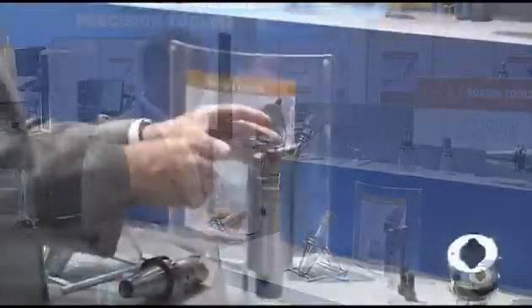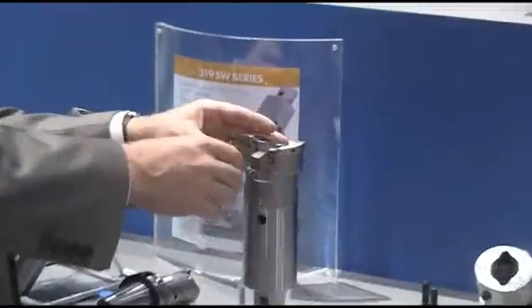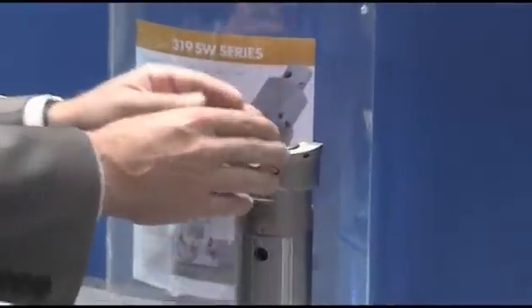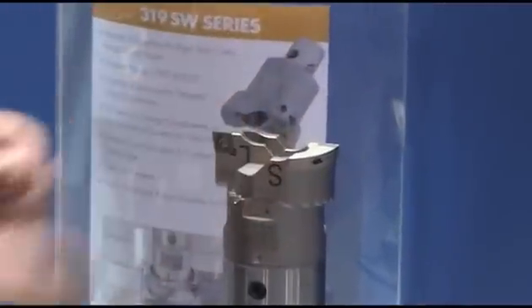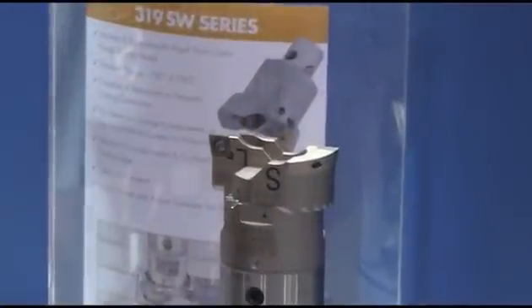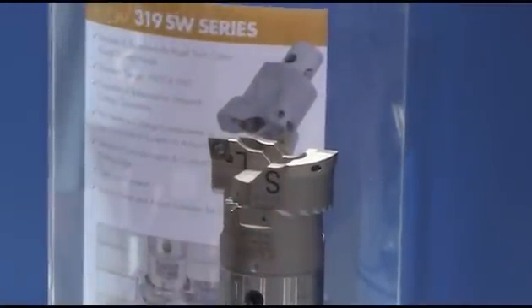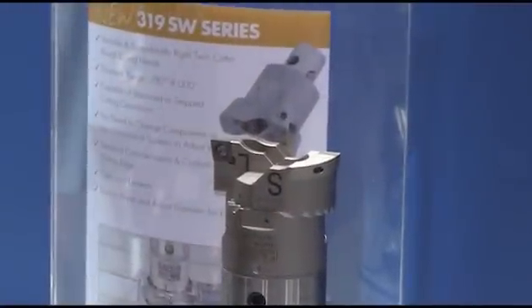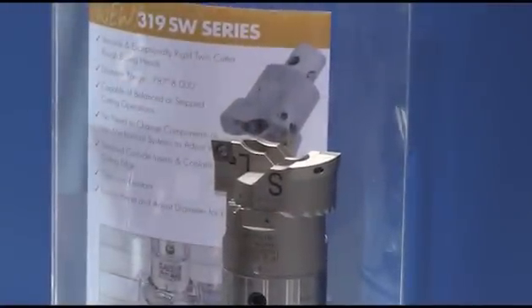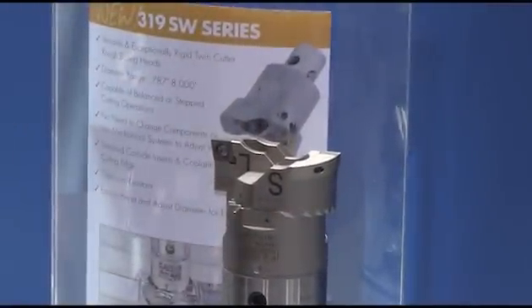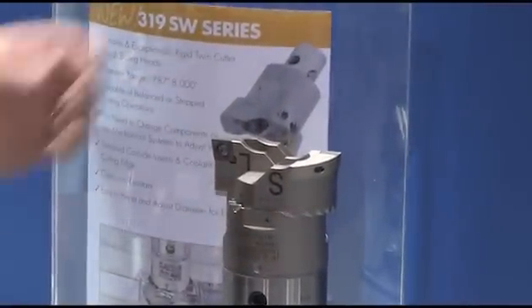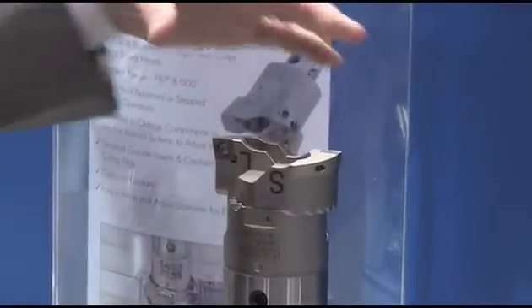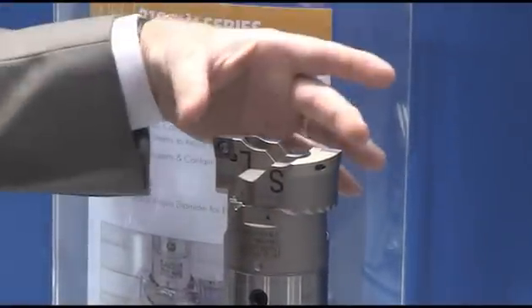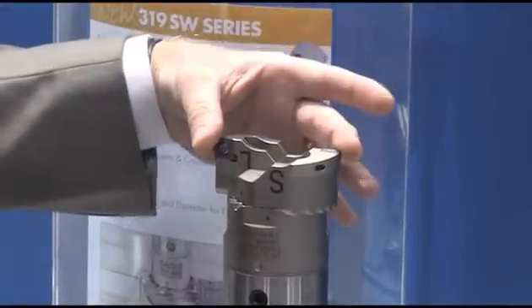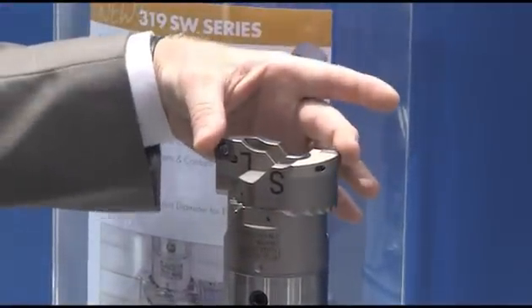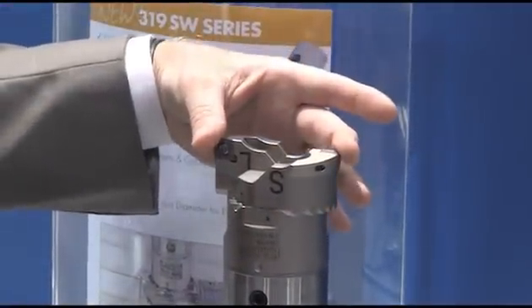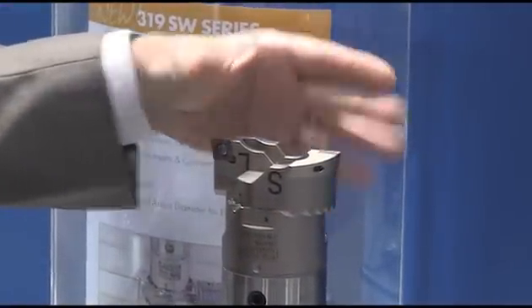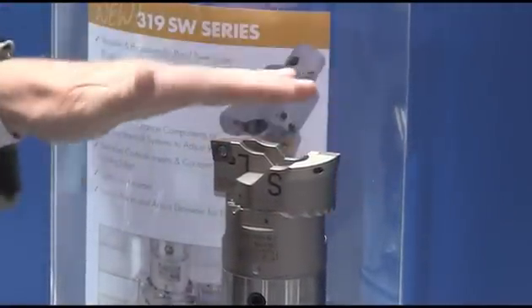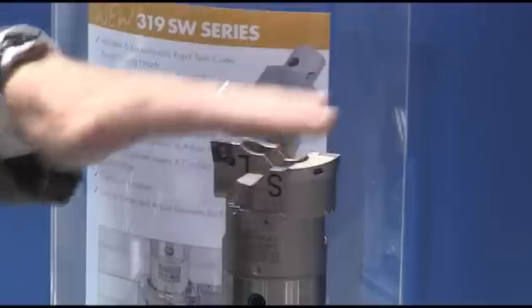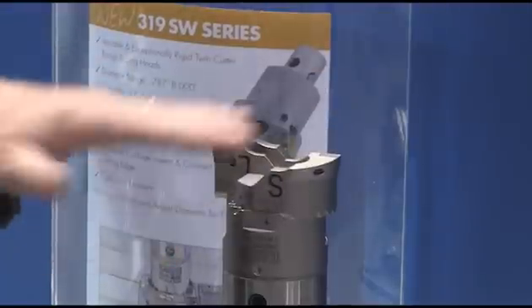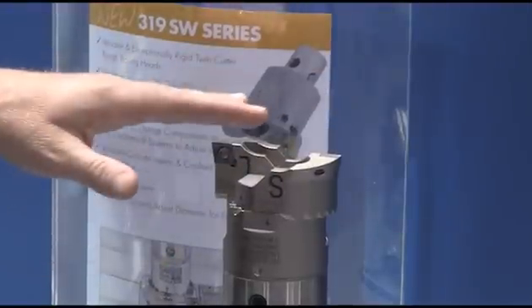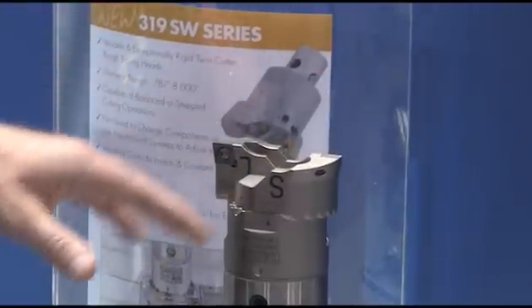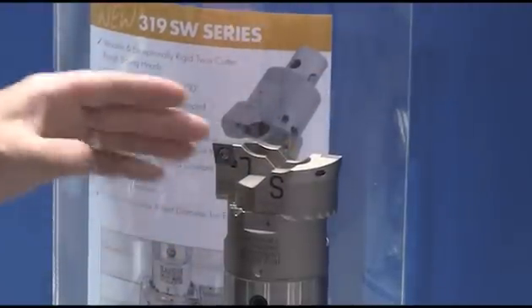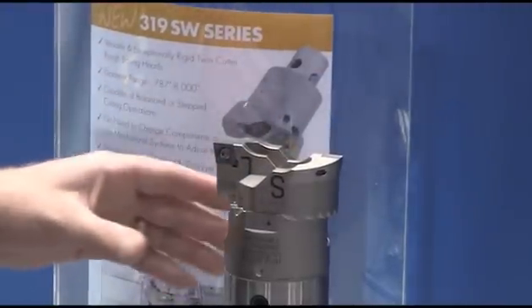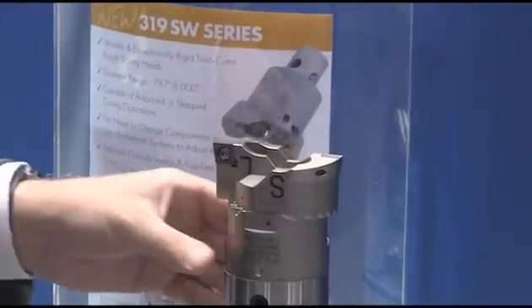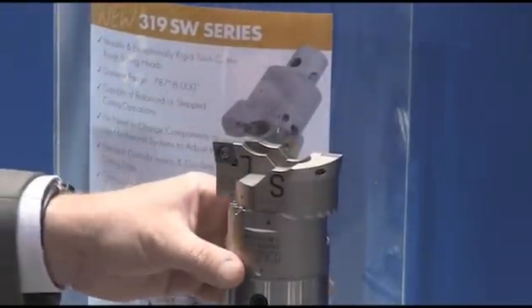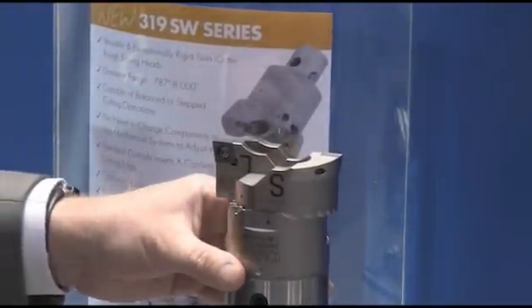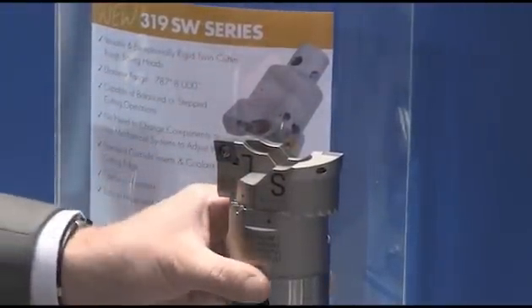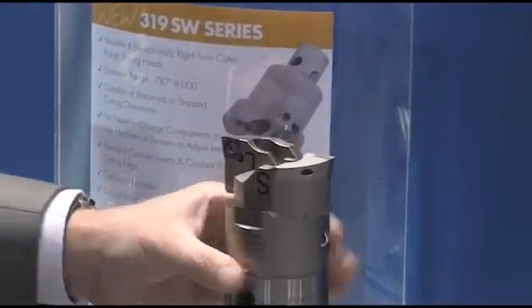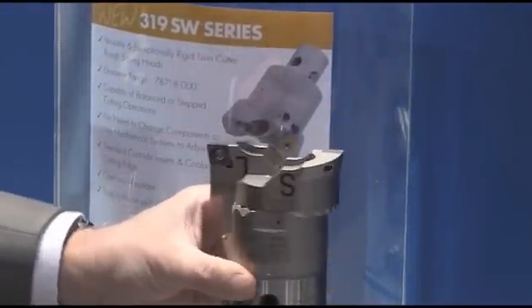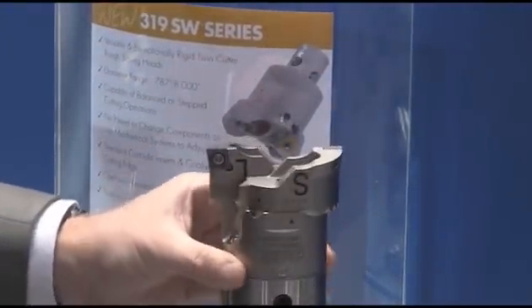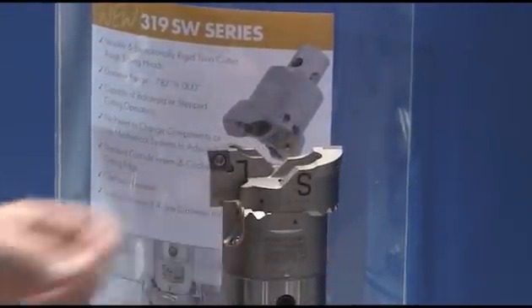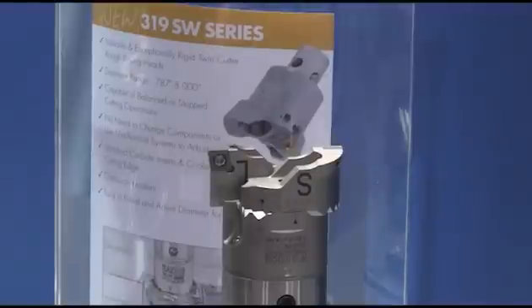We have the ability to do what we call balance cutting. In the balance cutting setup, both tools are set to exactly the same diameter and they're going to be at the same height. It's the most common way of twin cutter rough boring and offers the highest possible rigidity and feed rate.